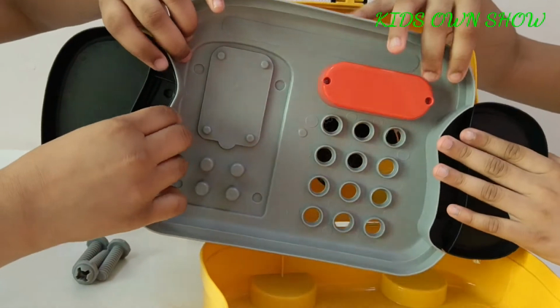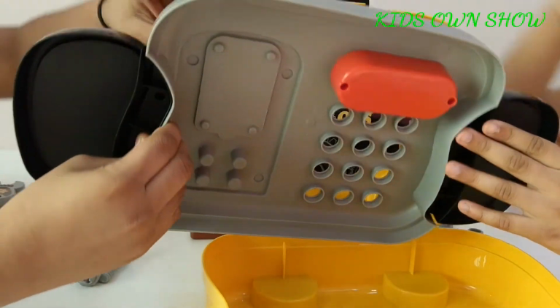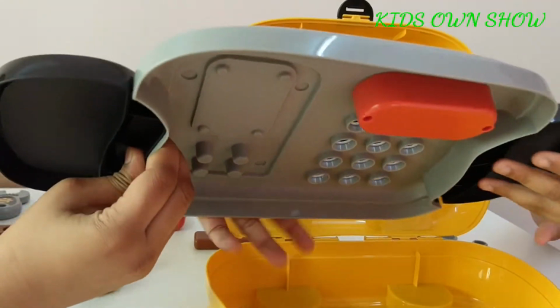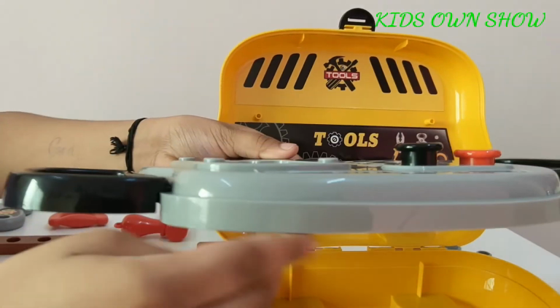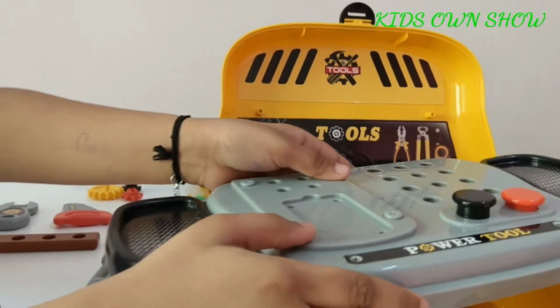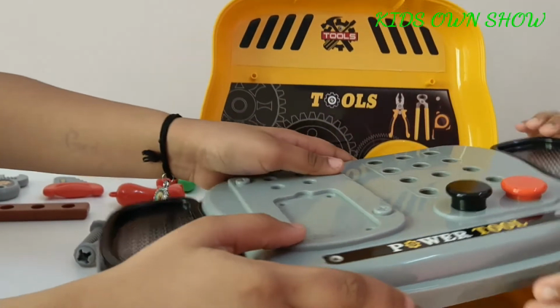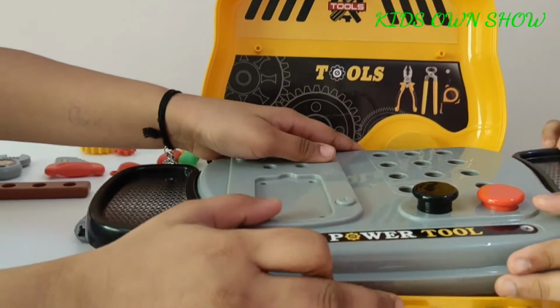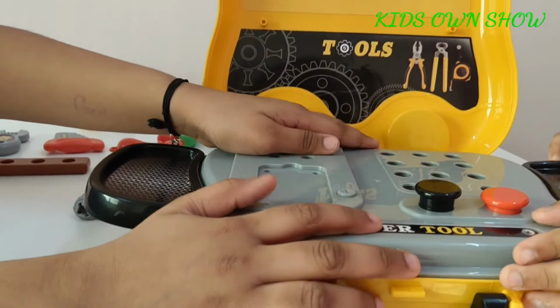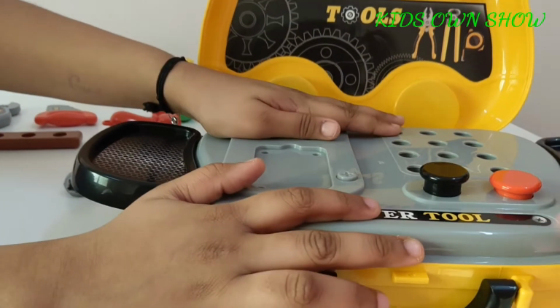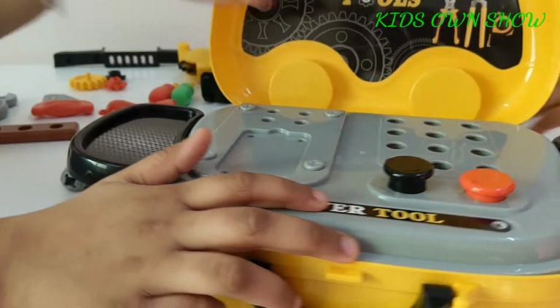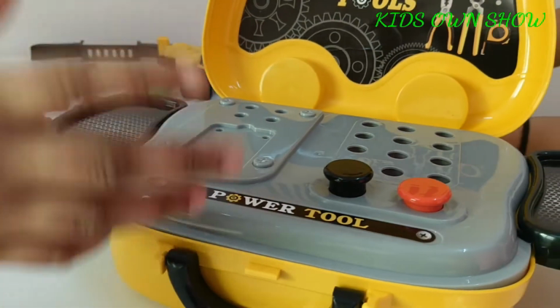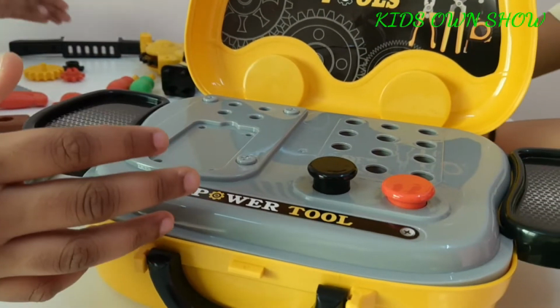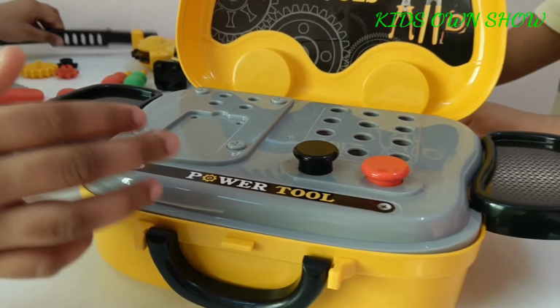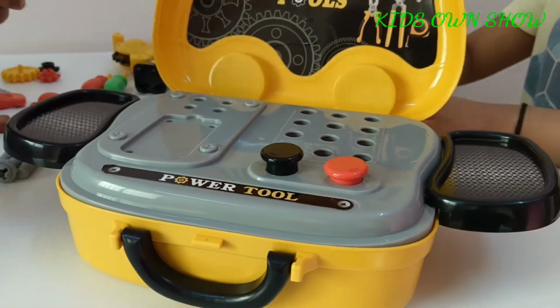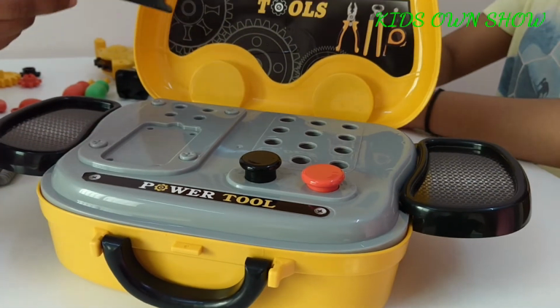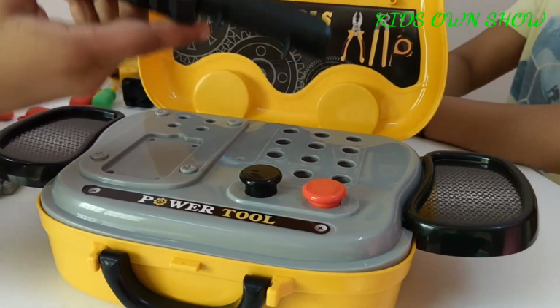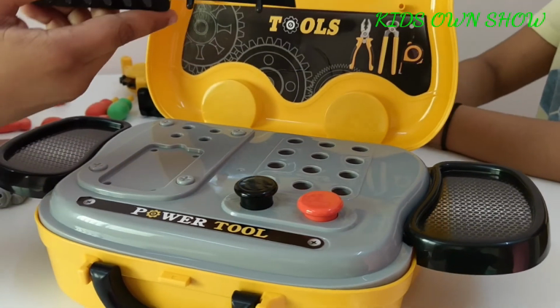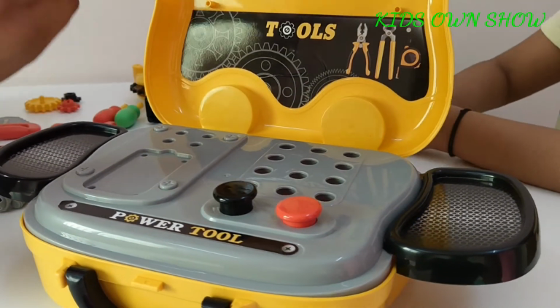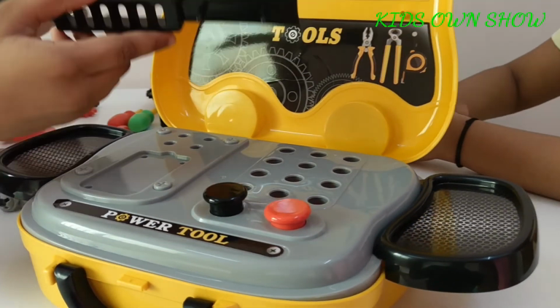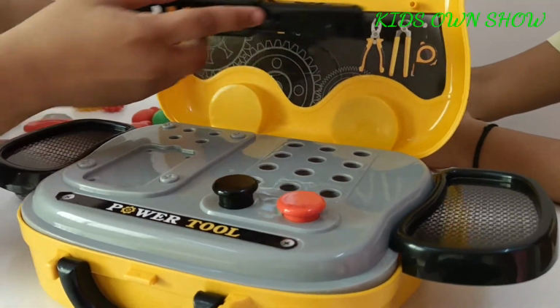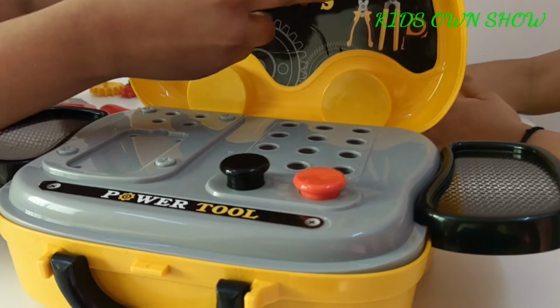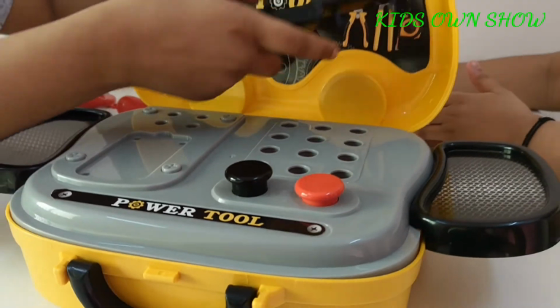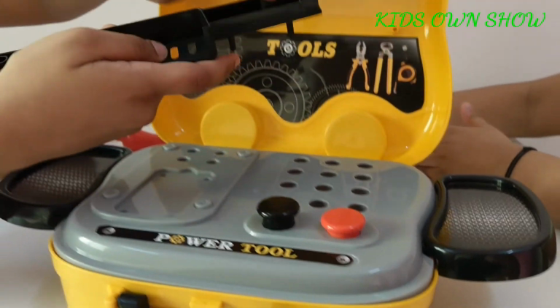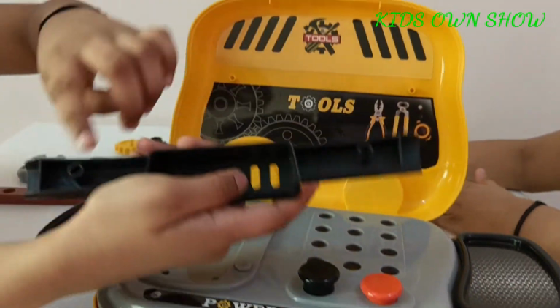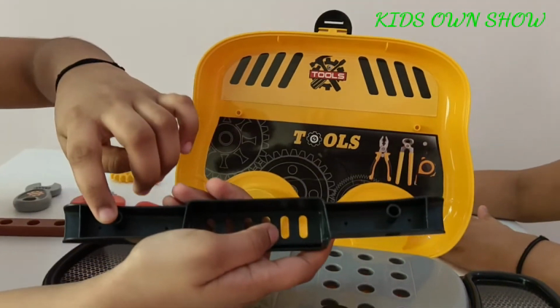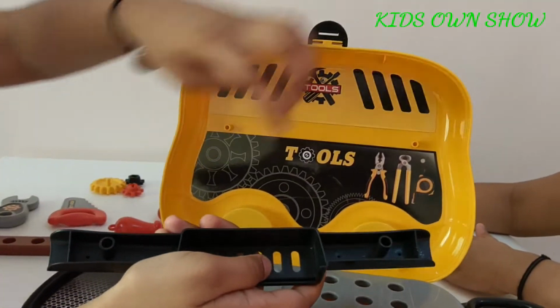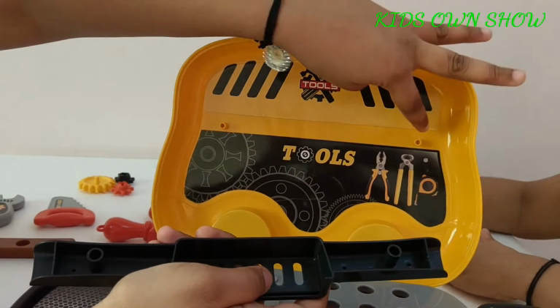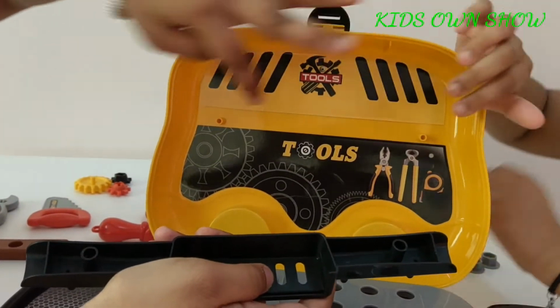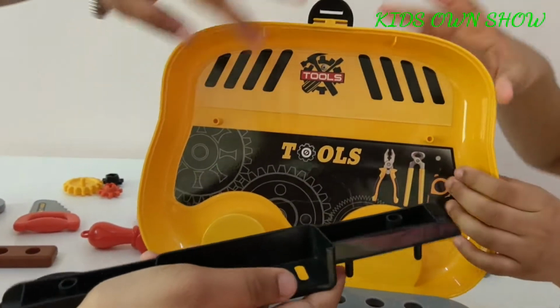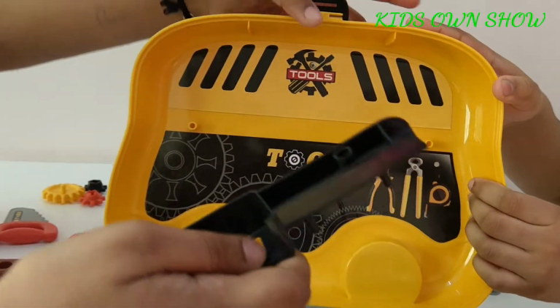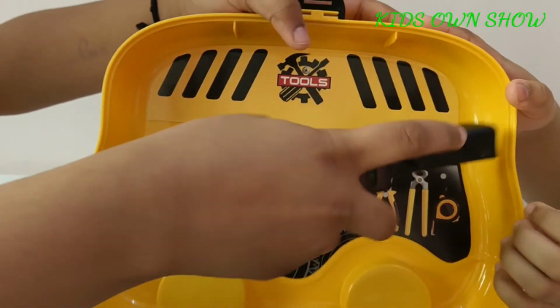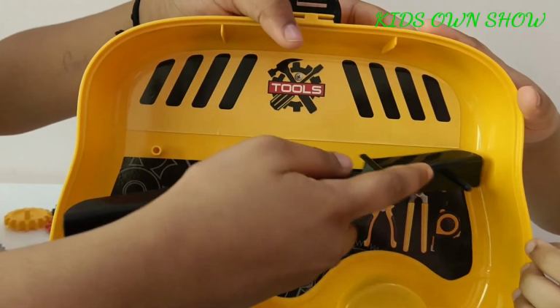After placing the extension boards on, we are going to keep it directly onto the holder. Now you have your extension. Next we are going to place the extension tool holder — the two small circles go into these two slots, and that's how you place it on.